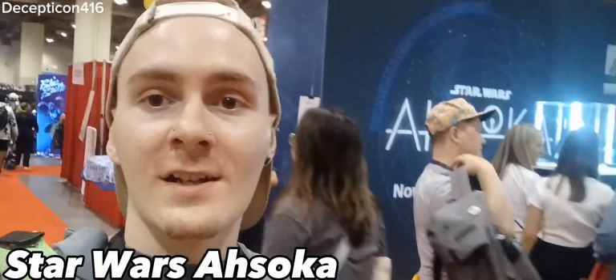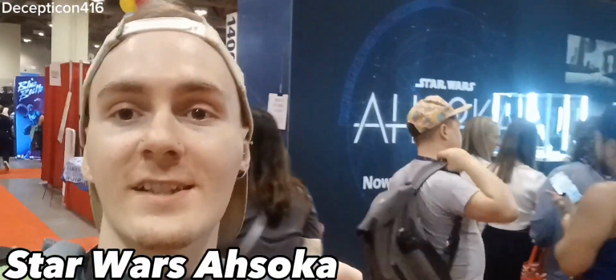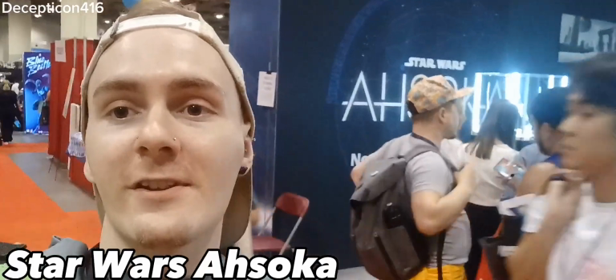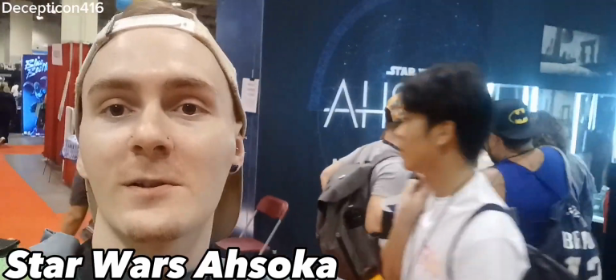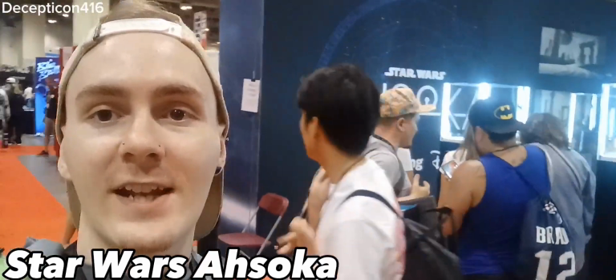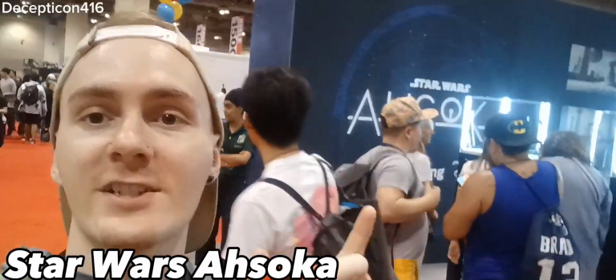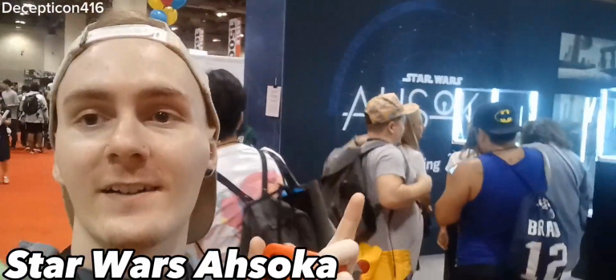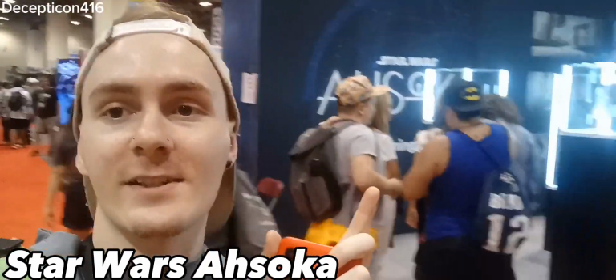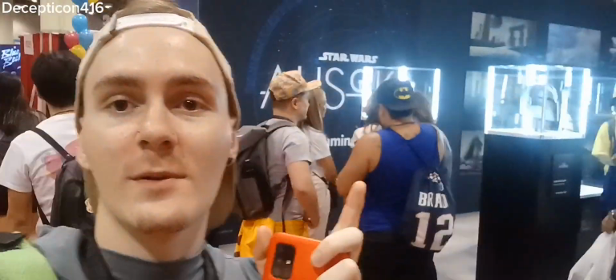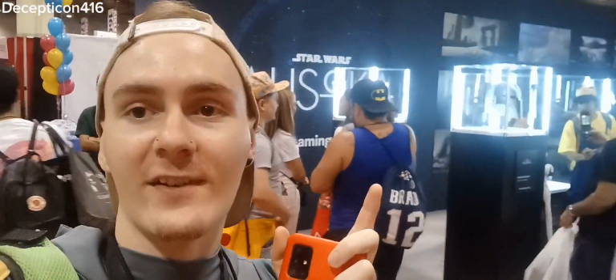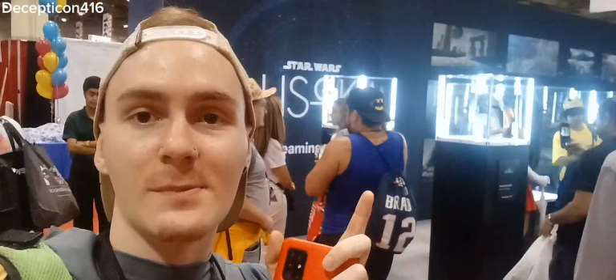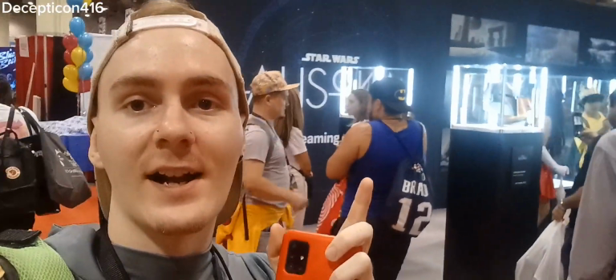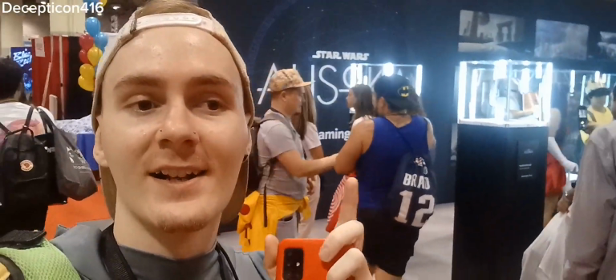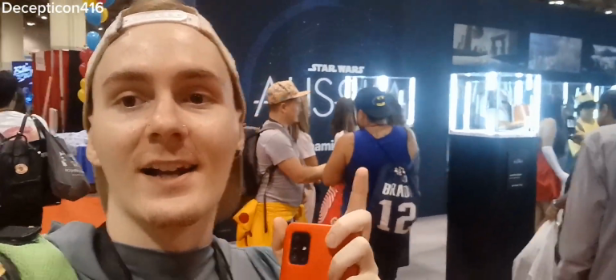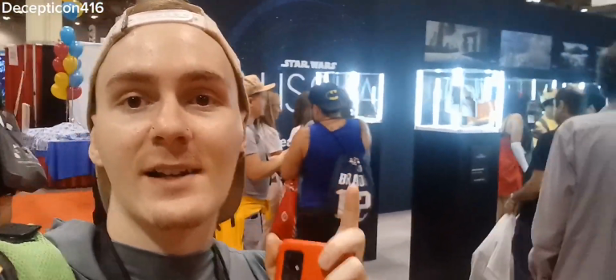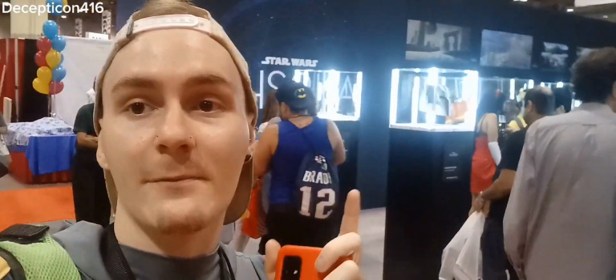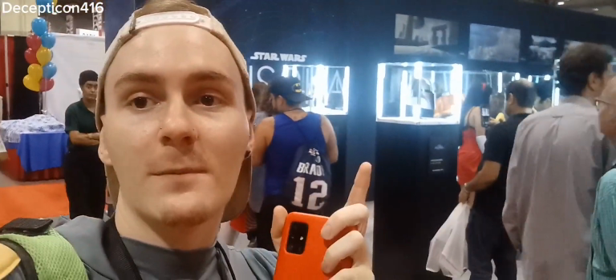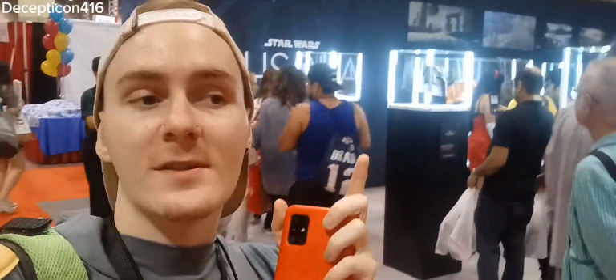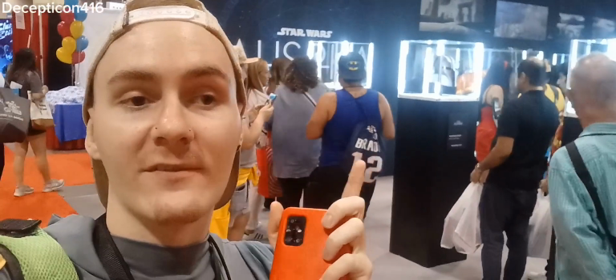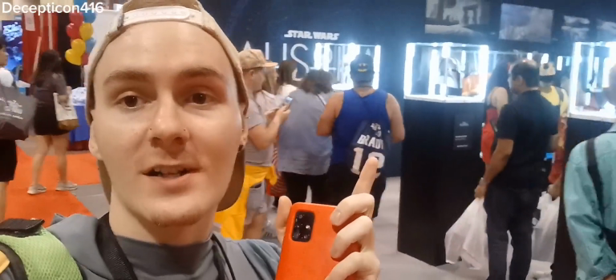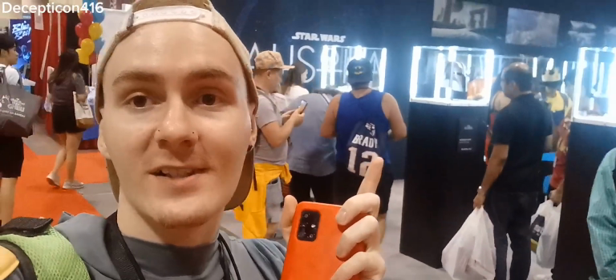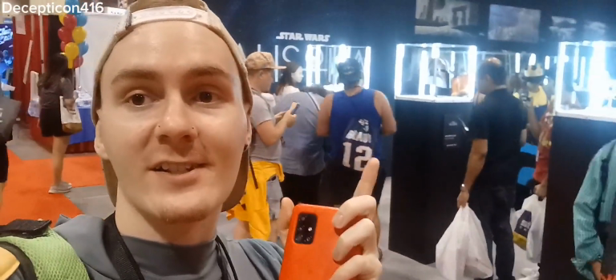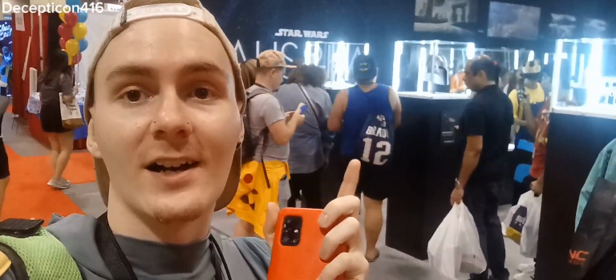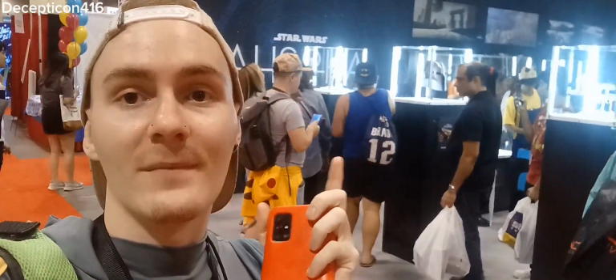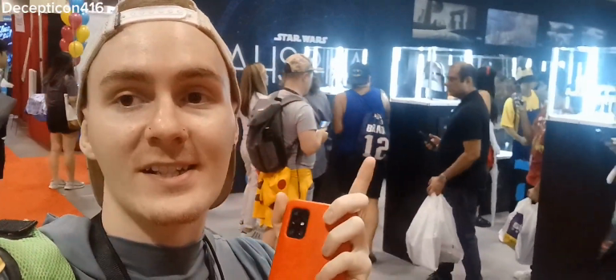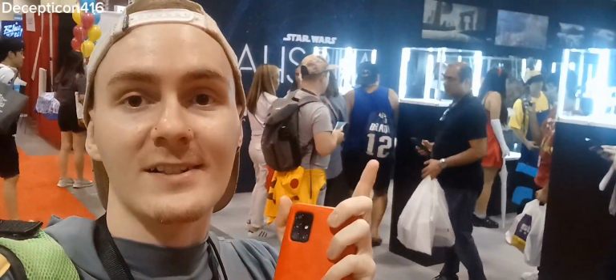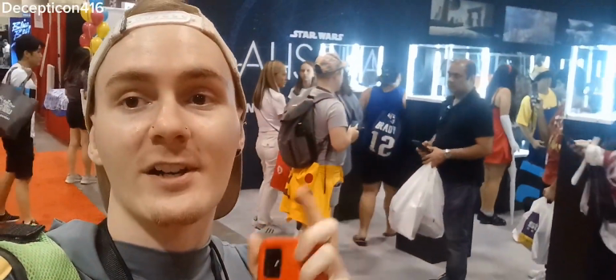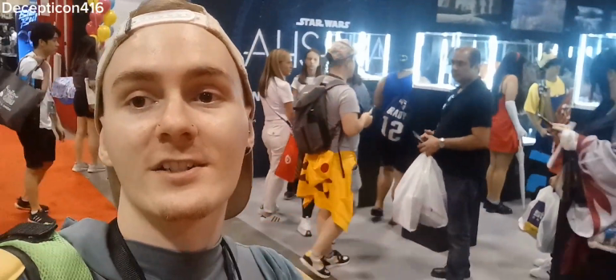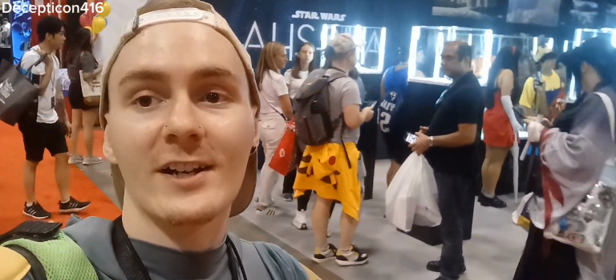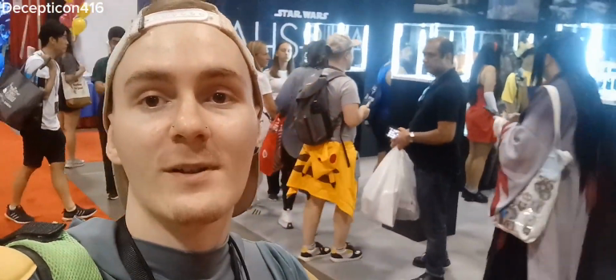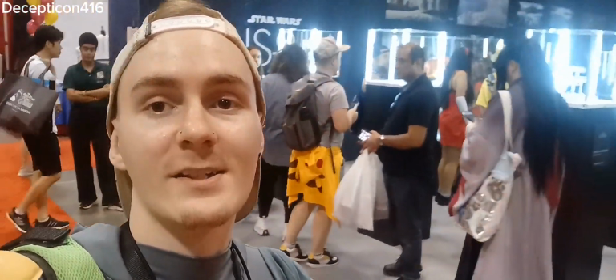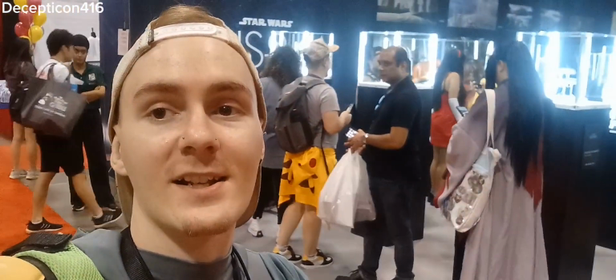So this is really cool. Today we're checking out the Ahsoka book that I found out in Canada. This one has some real props from the Ahsoka series on Disney Plus. We're going to check it out real quick and see what it is.